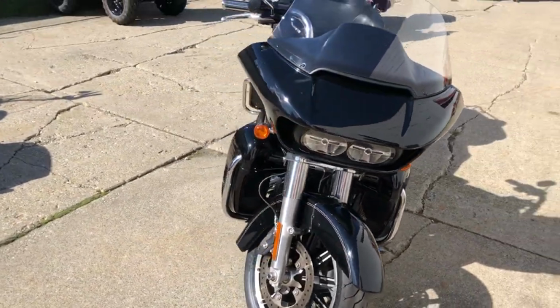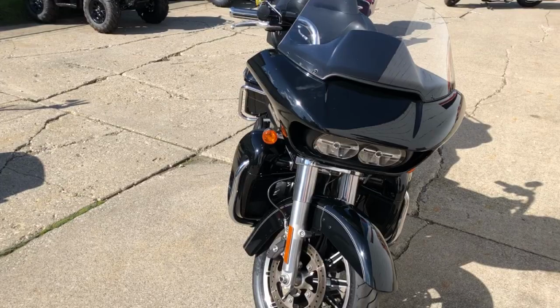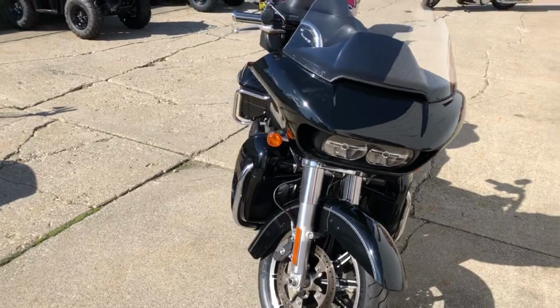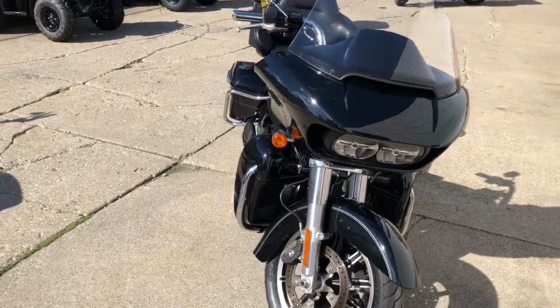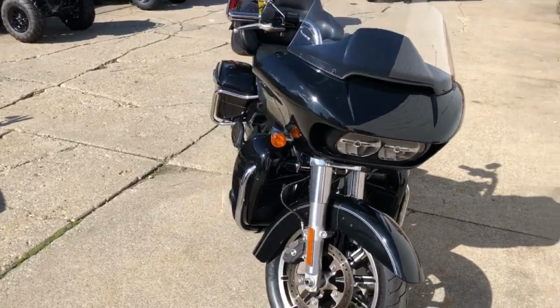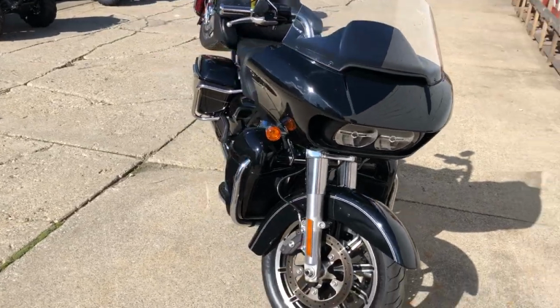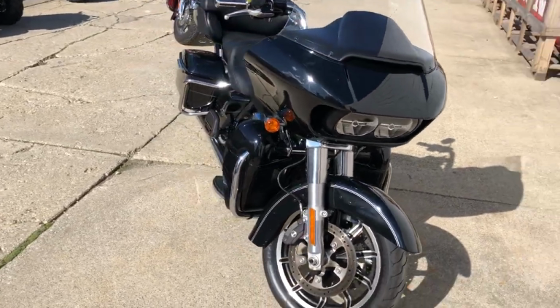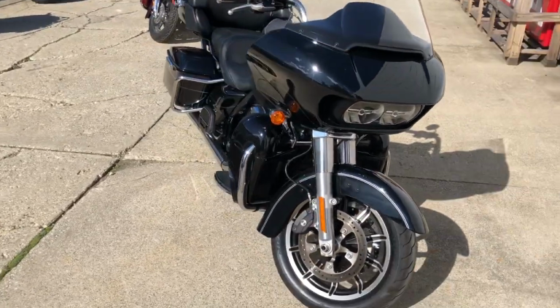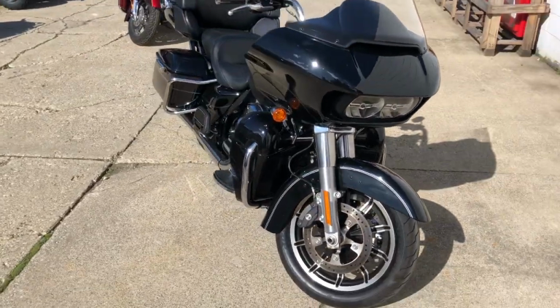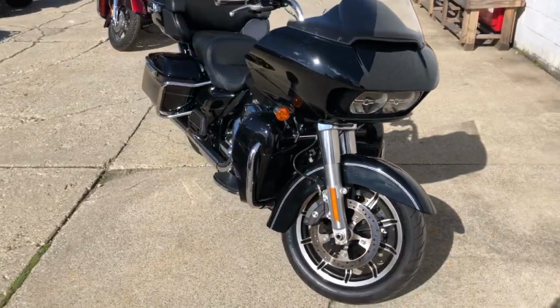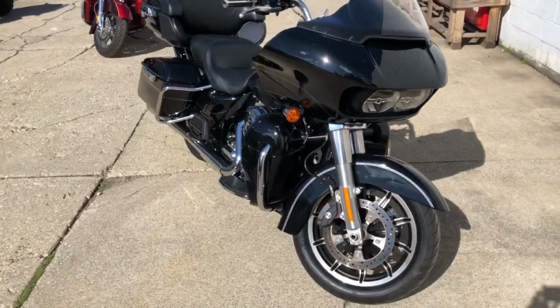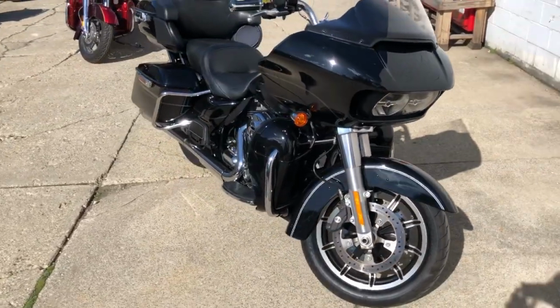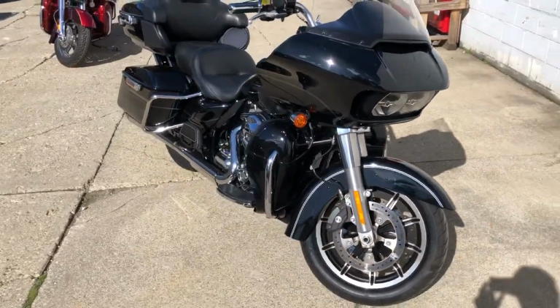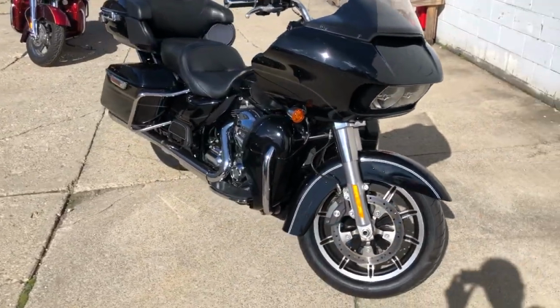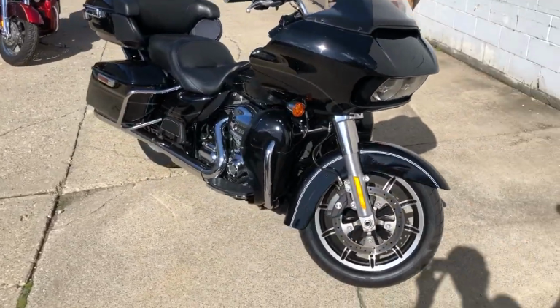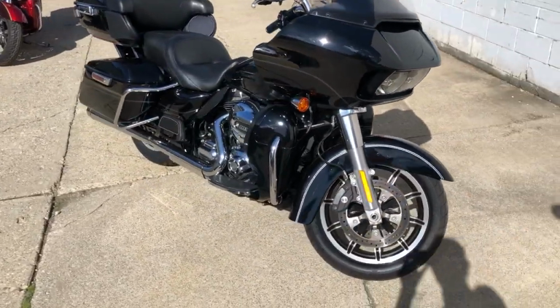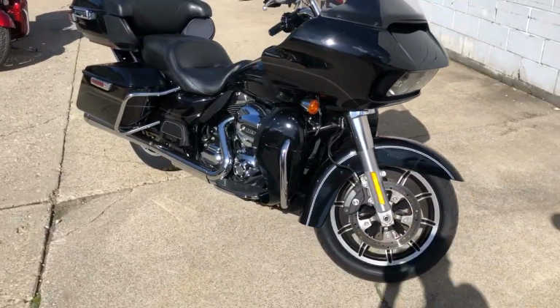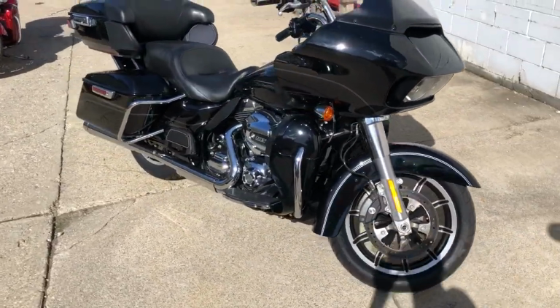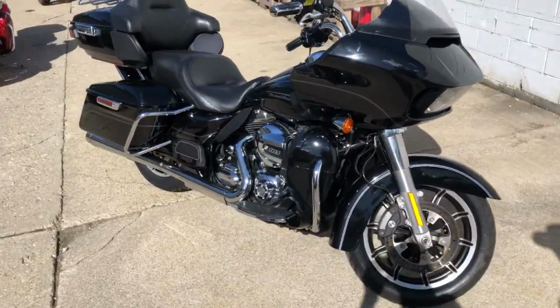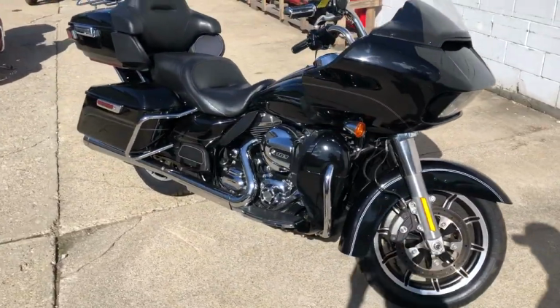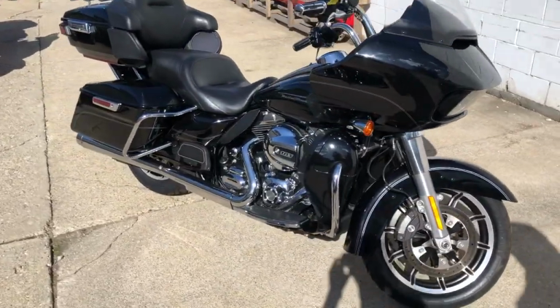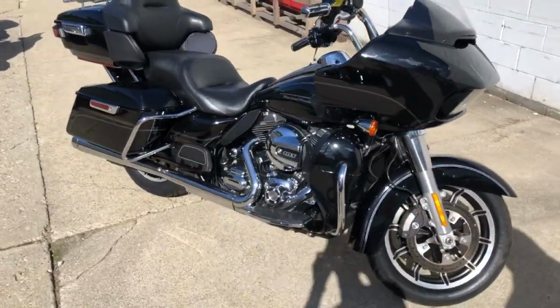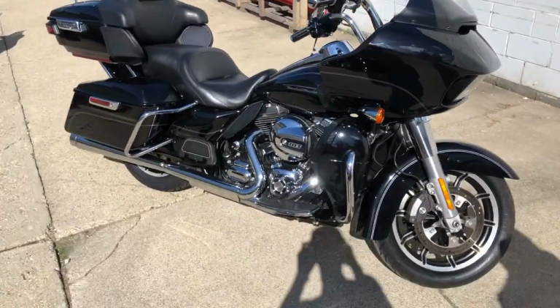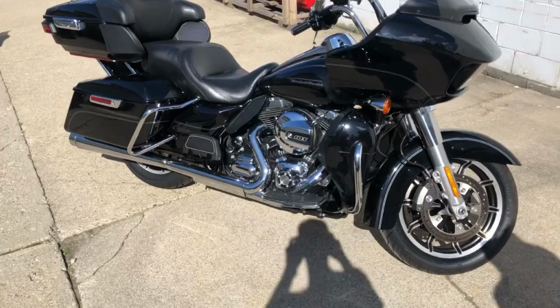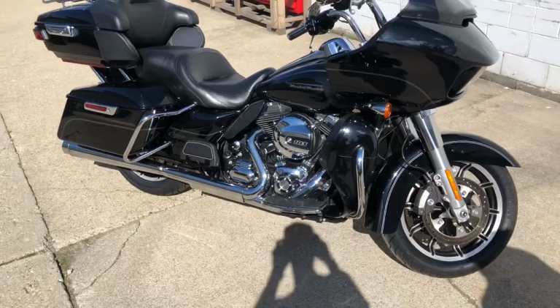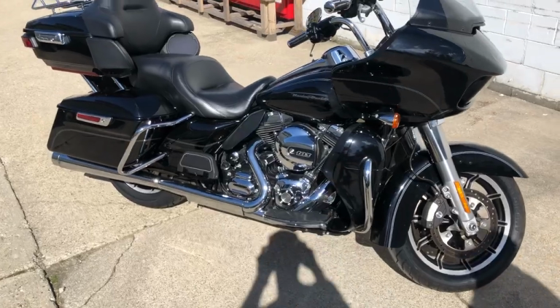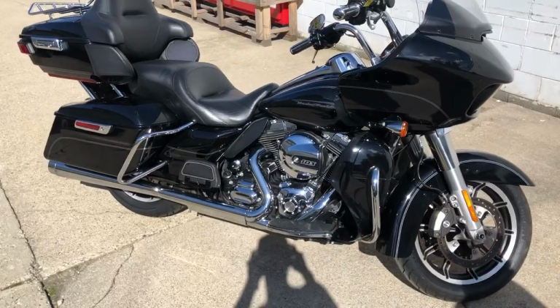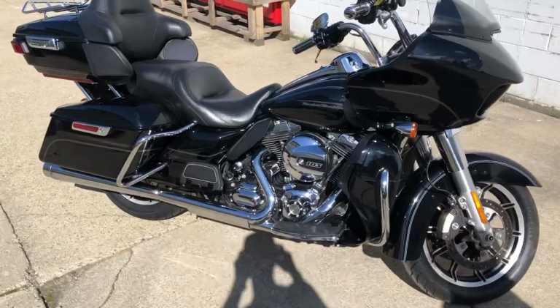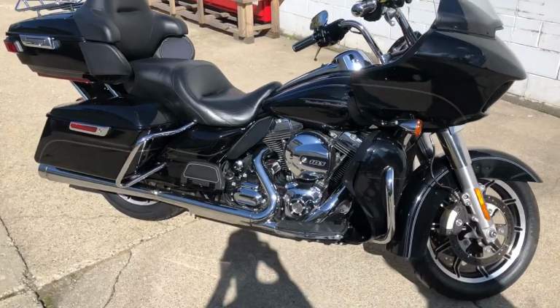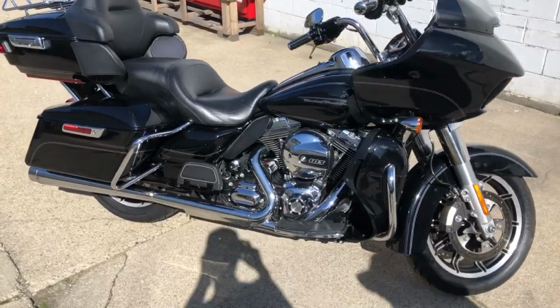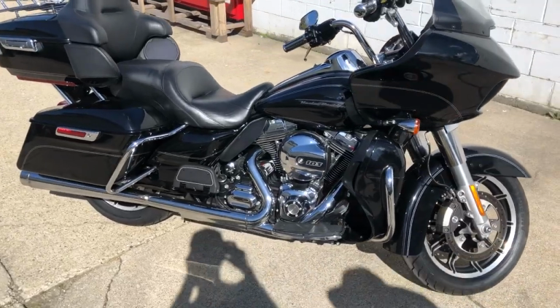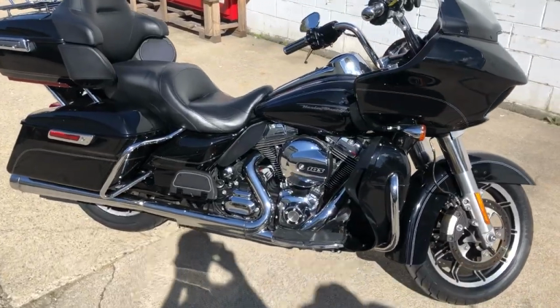Nice clean bike for the money — you can own it for only $12,999. Give us a call at 810-648-9500.